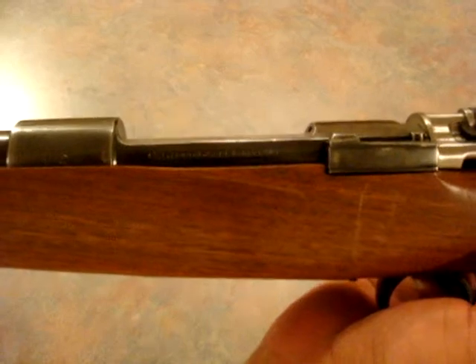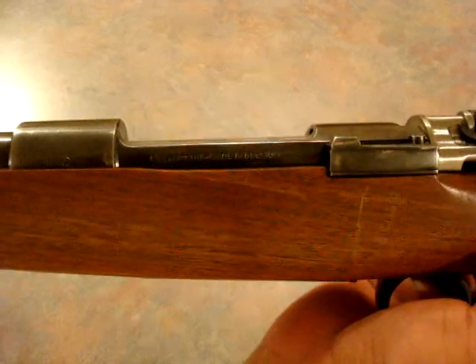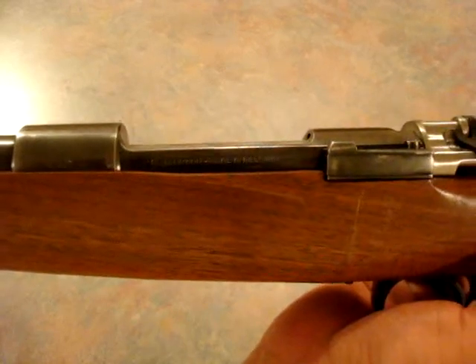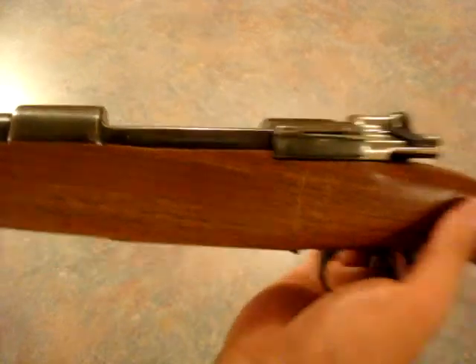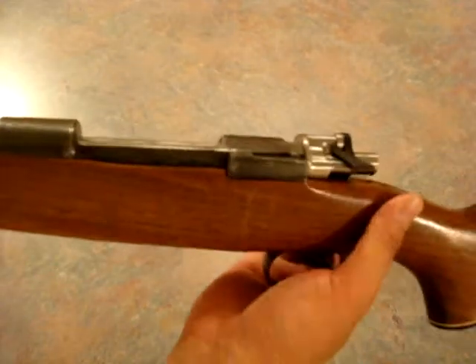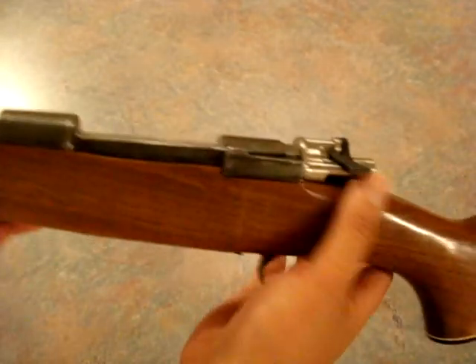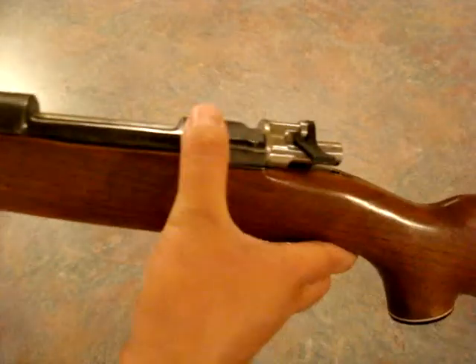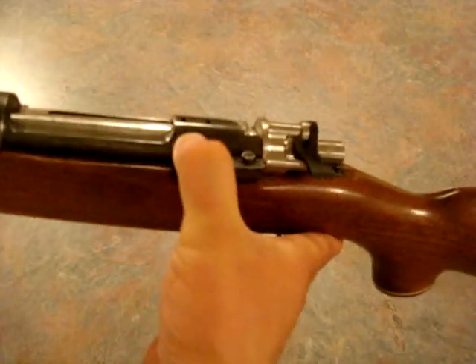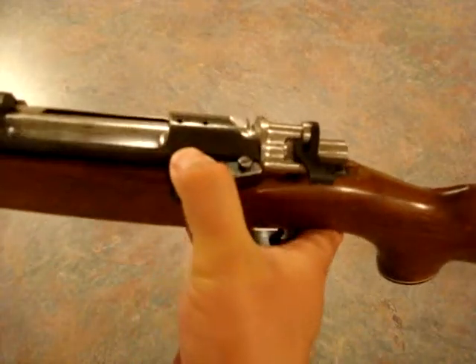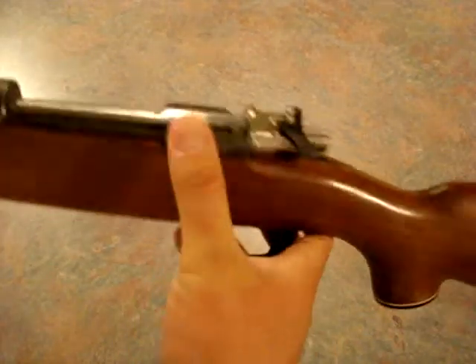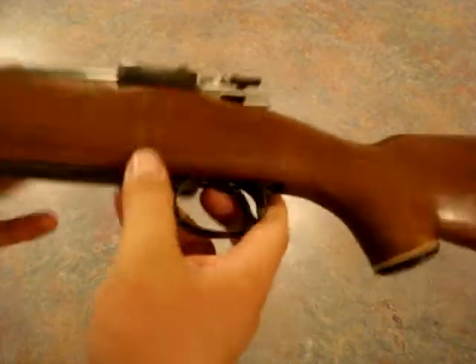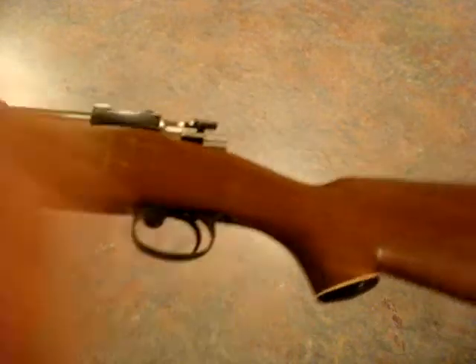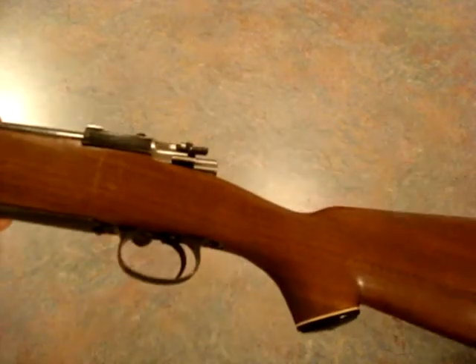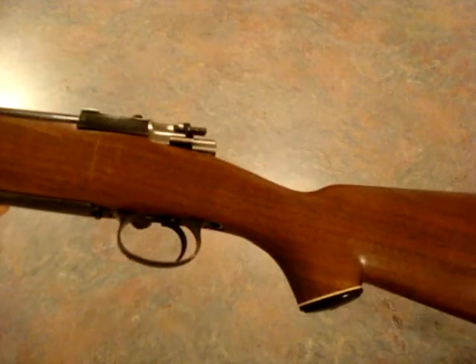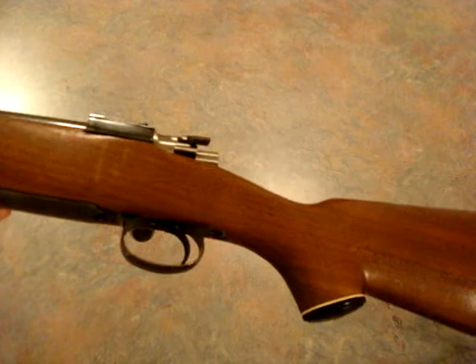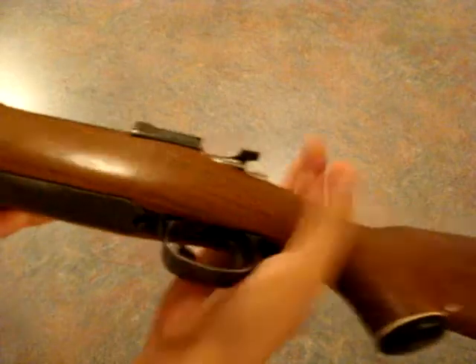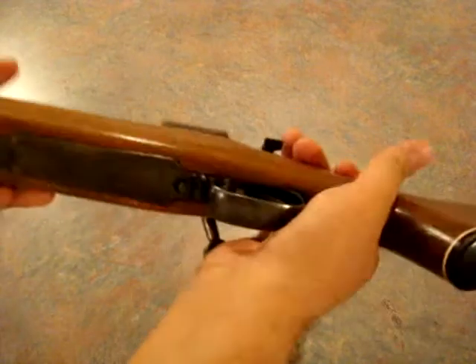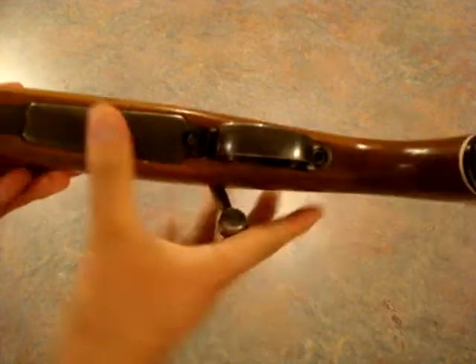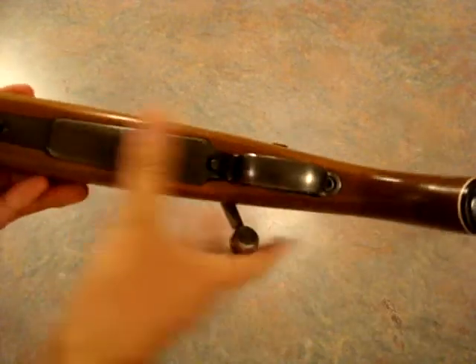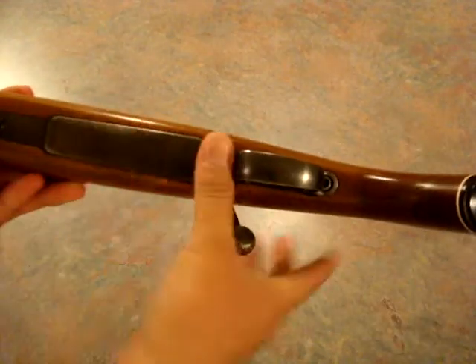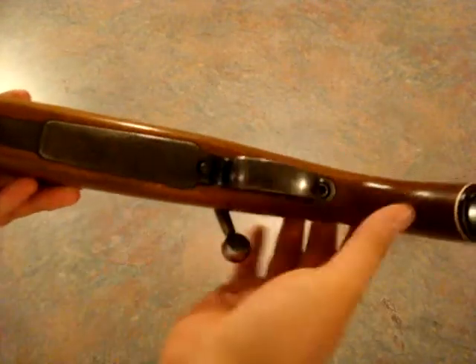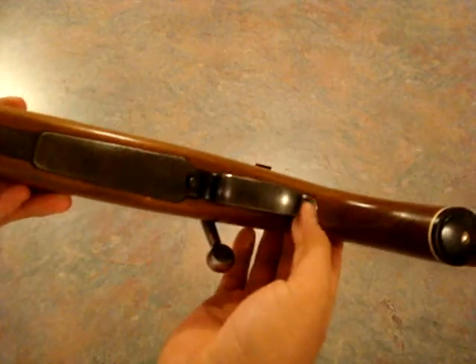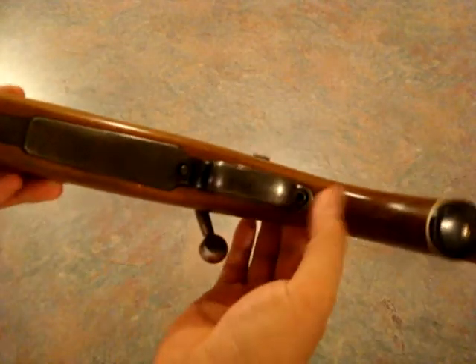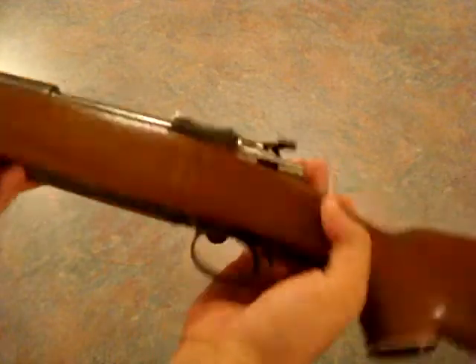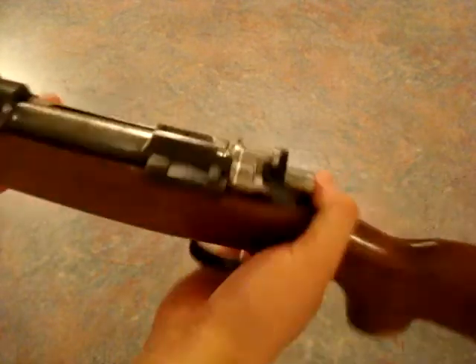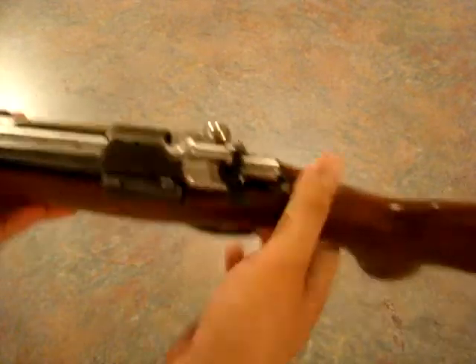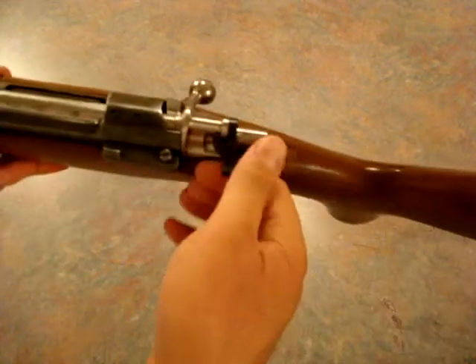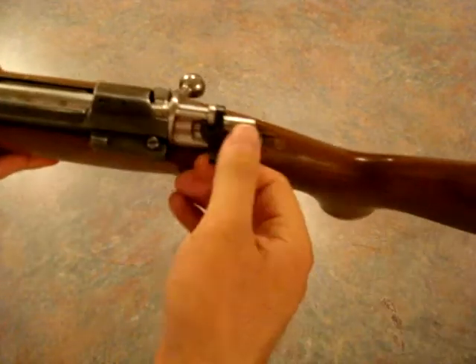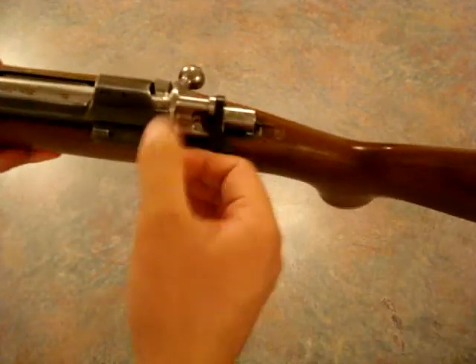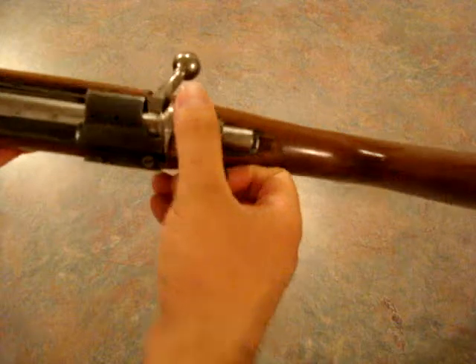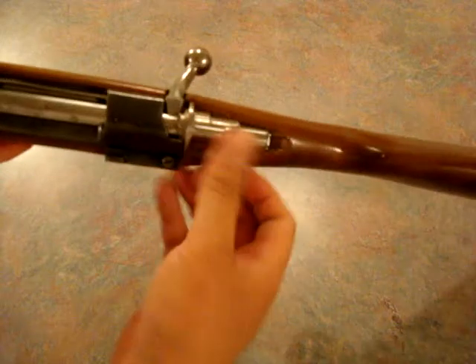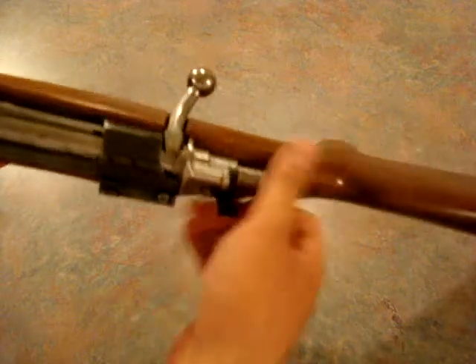If you look here, you can see where it says FN Mauser — it's the Mauser action. You've got the bolt release here. Classic Mauser bottom metal. Mauser bolt and shroud.